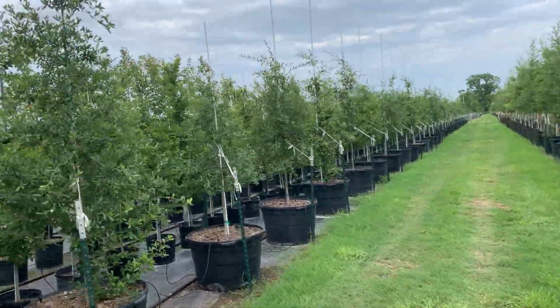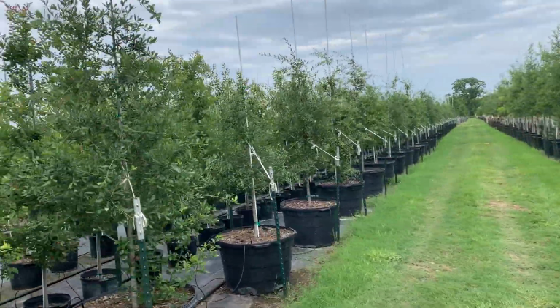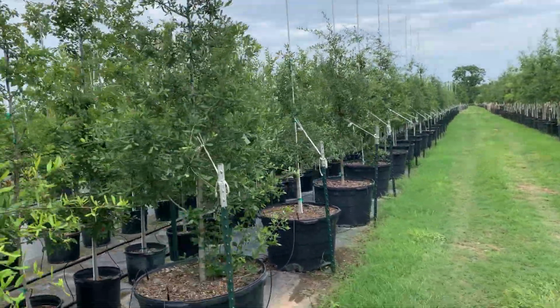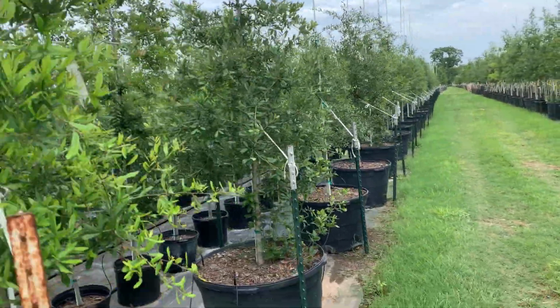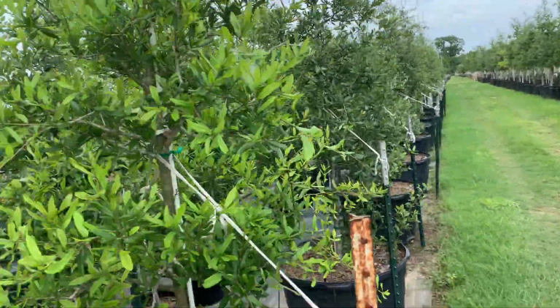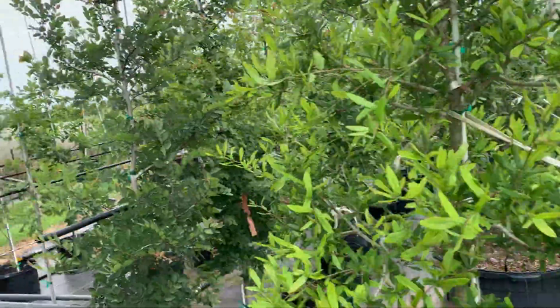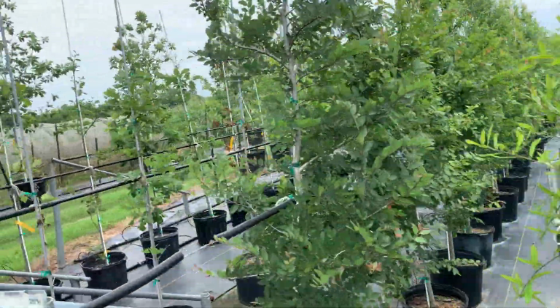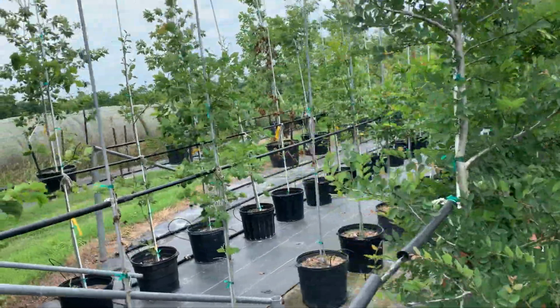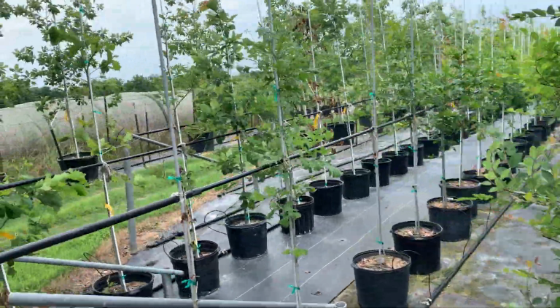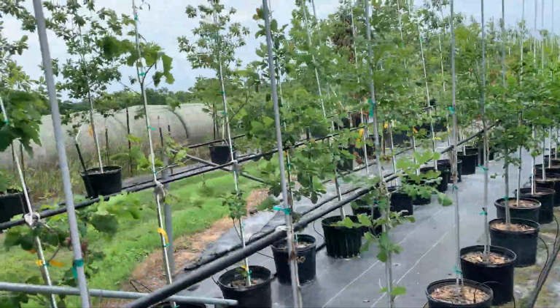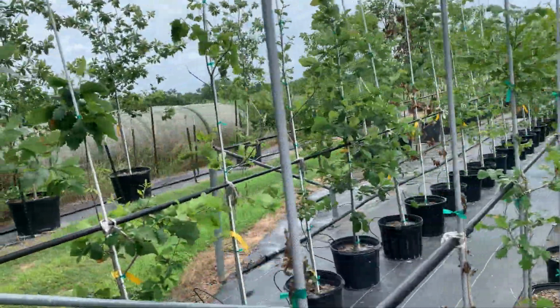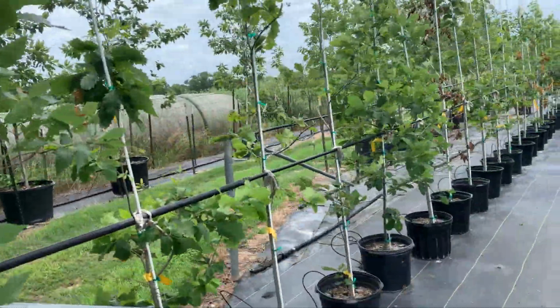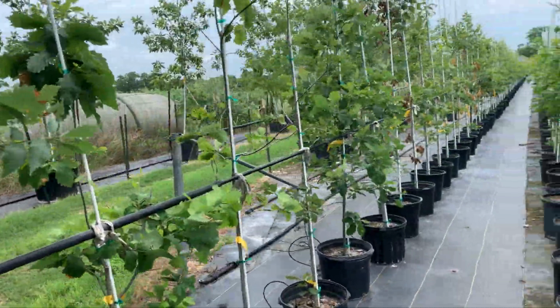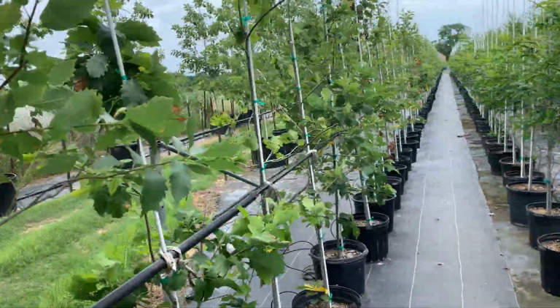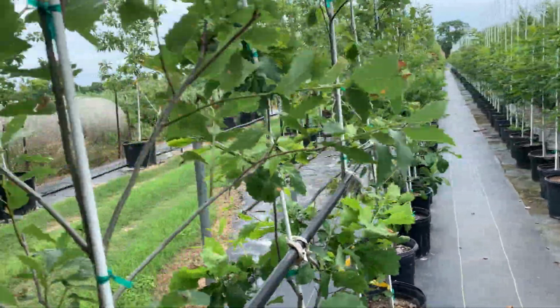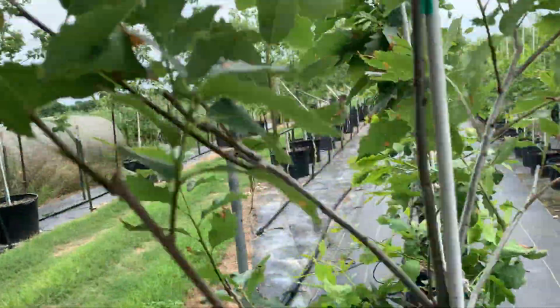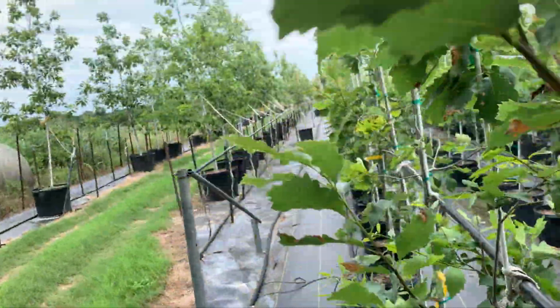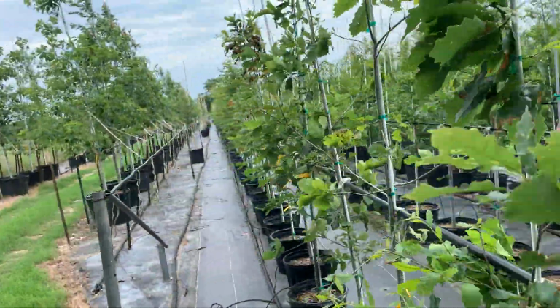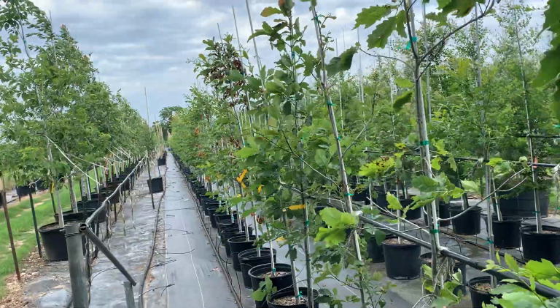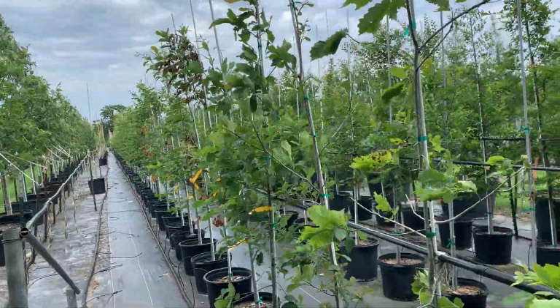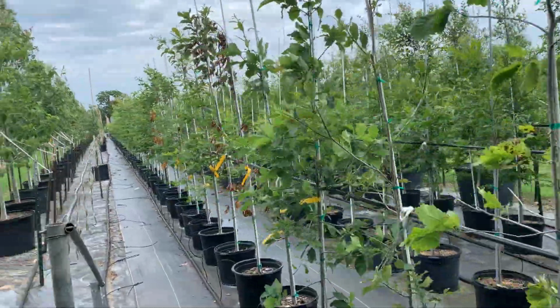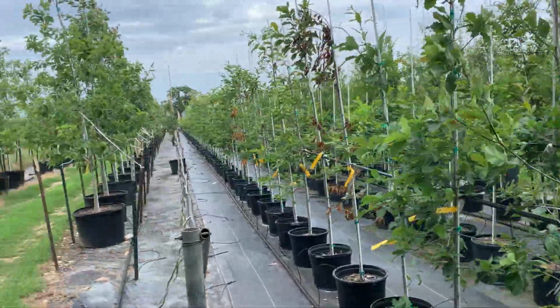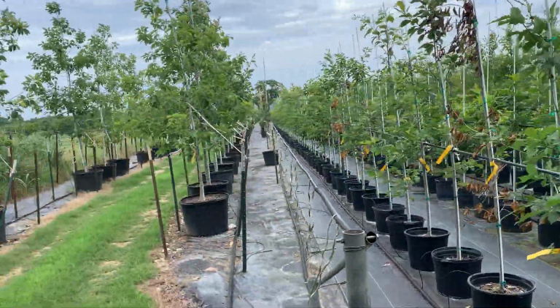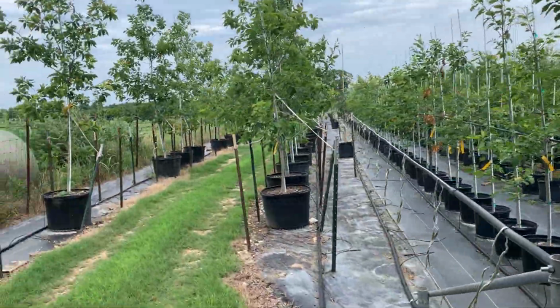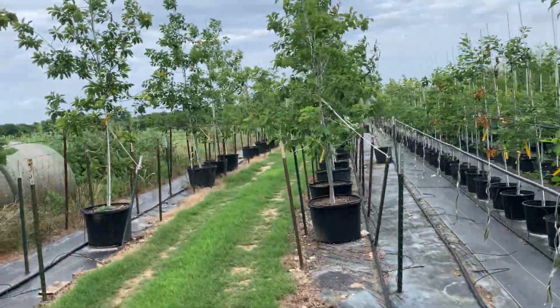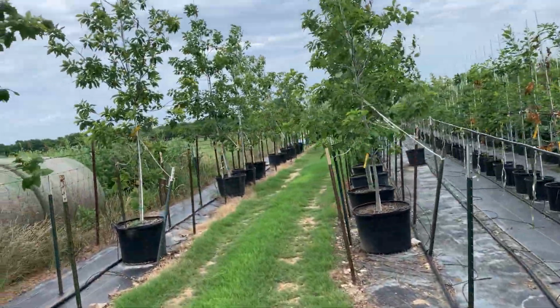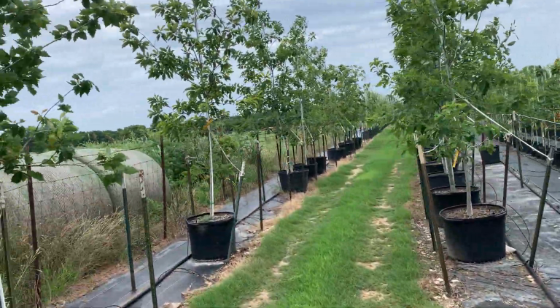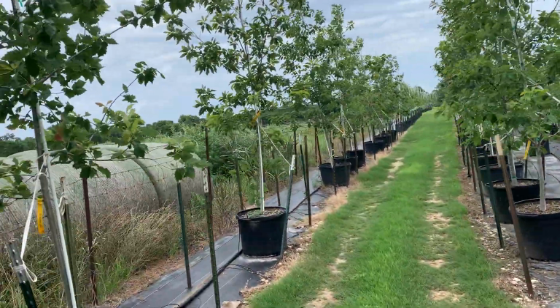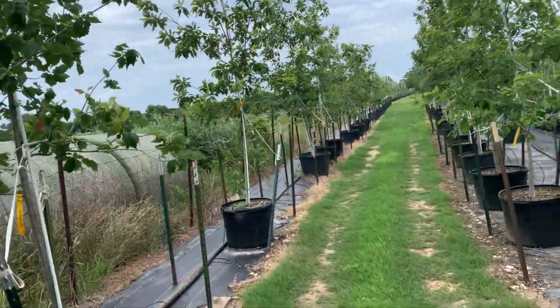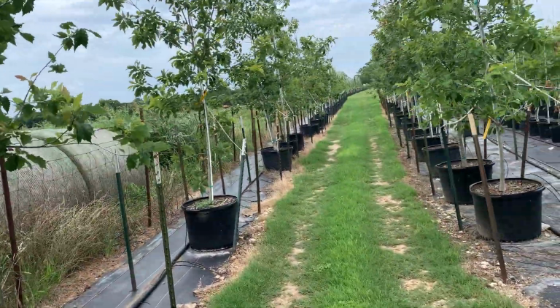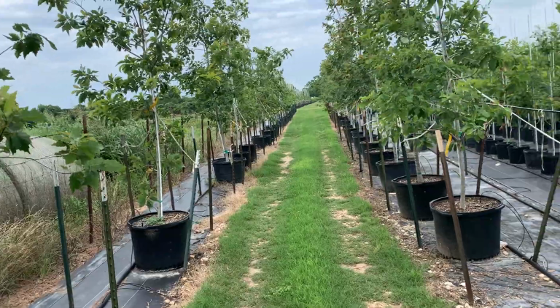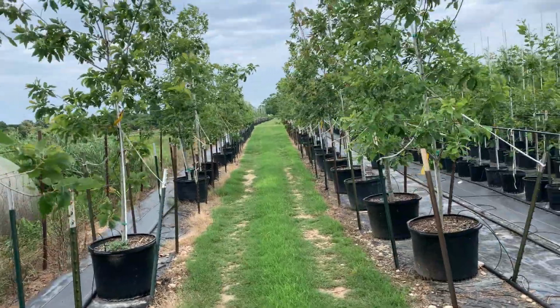More live oaks here. Some of the developments in Houston that I see are almost a monoculture of live oaks, which of course is not a good thing — although live oaks are in heavy production at nurseries.